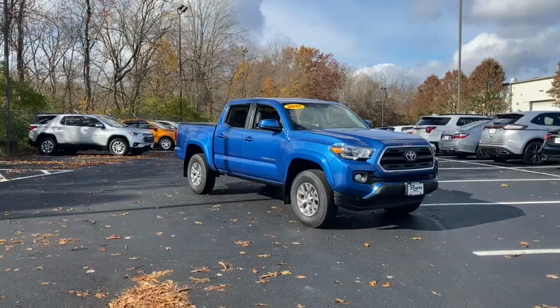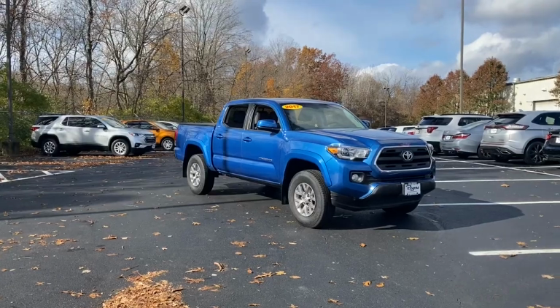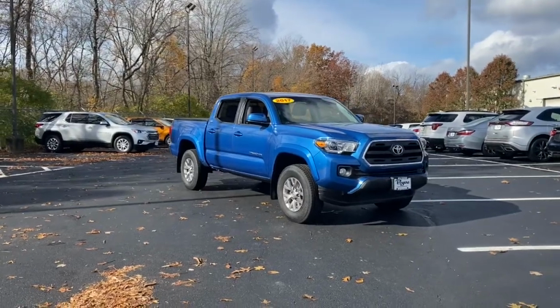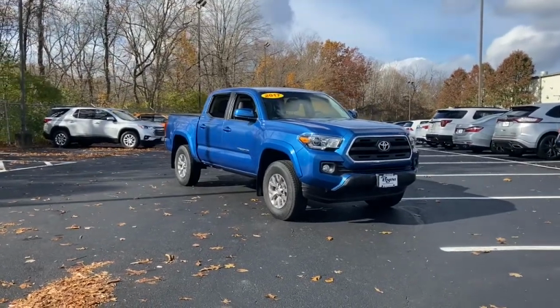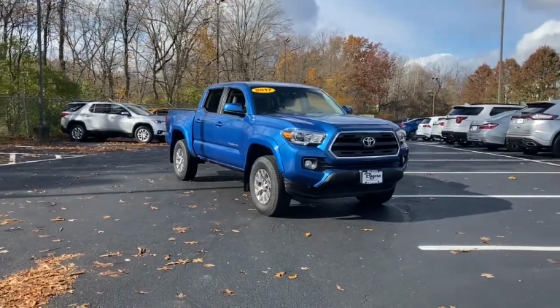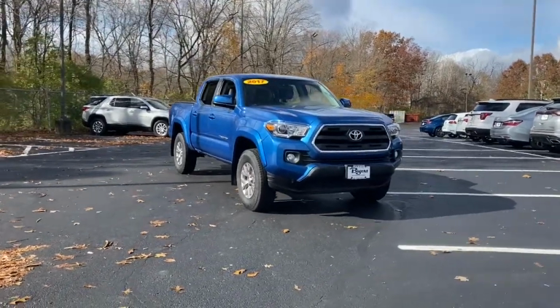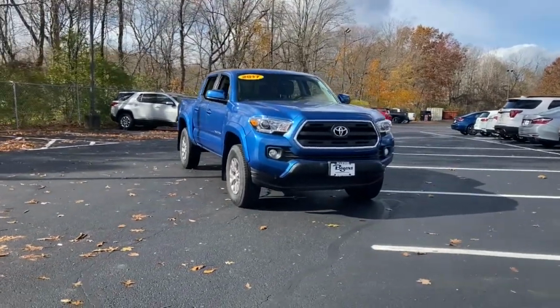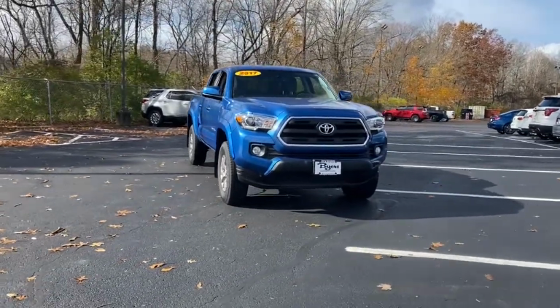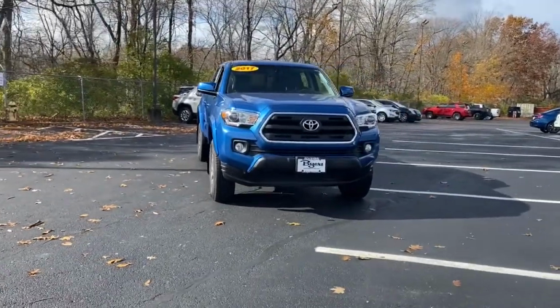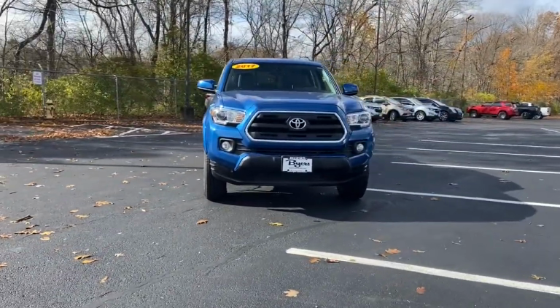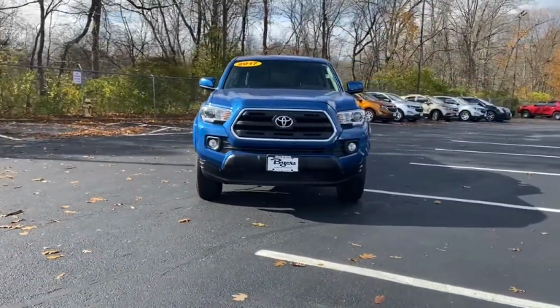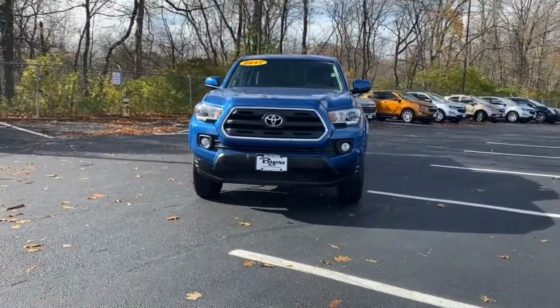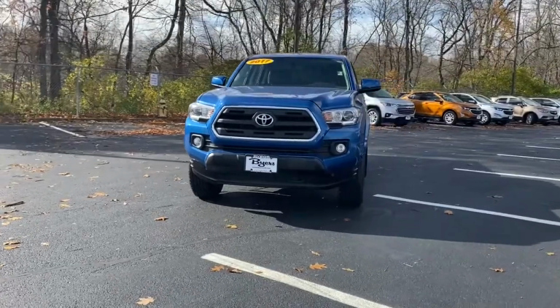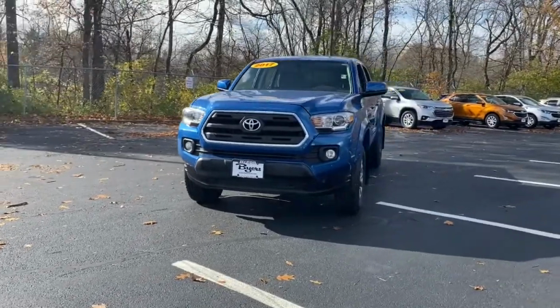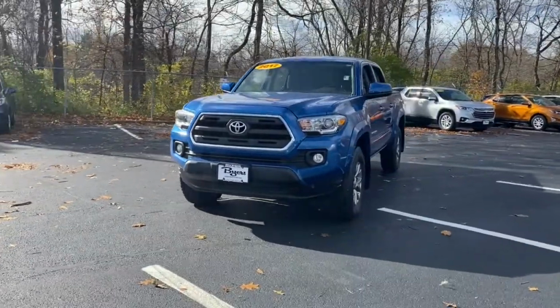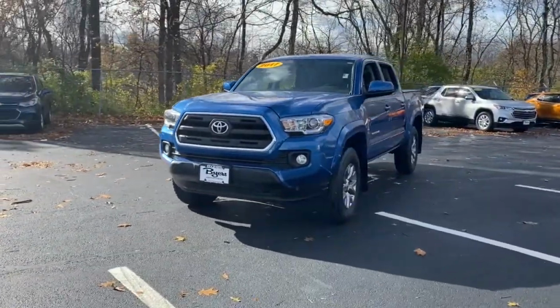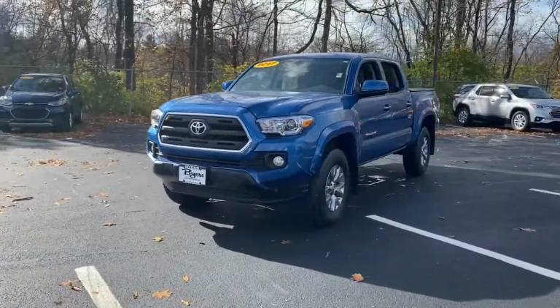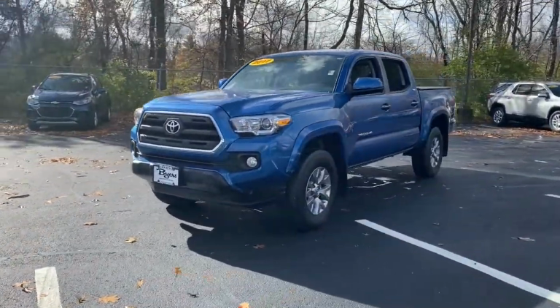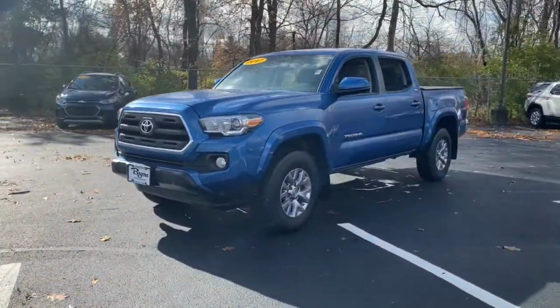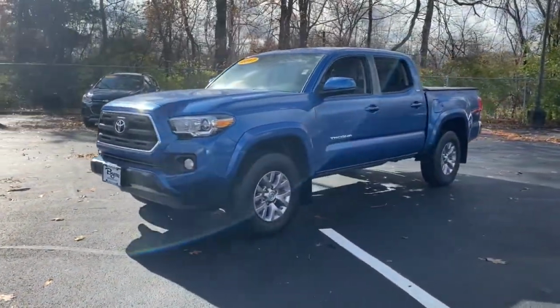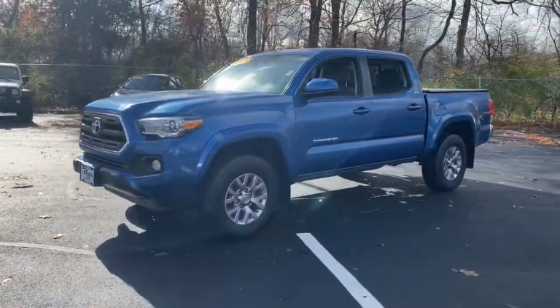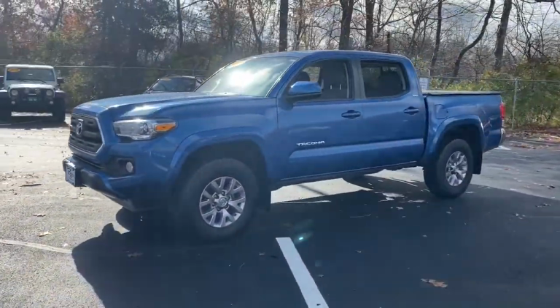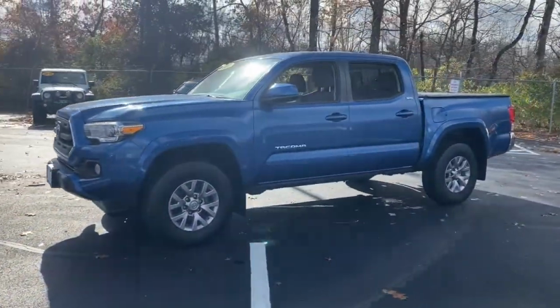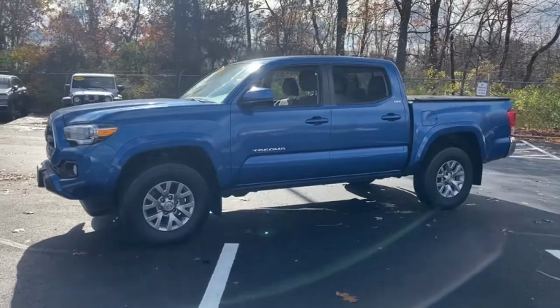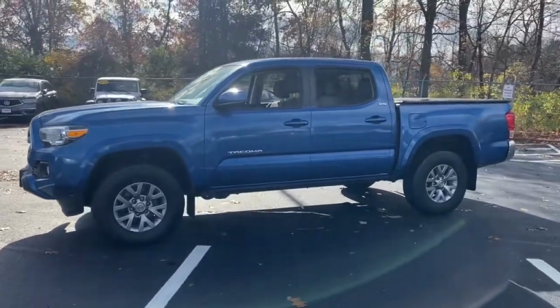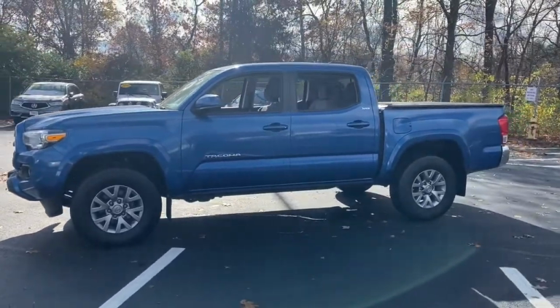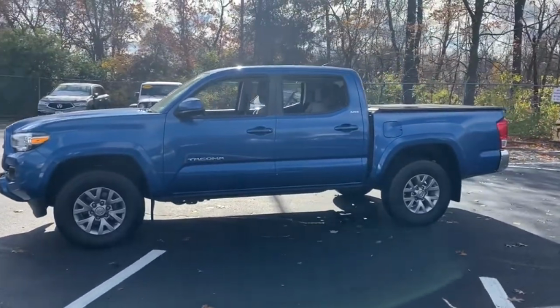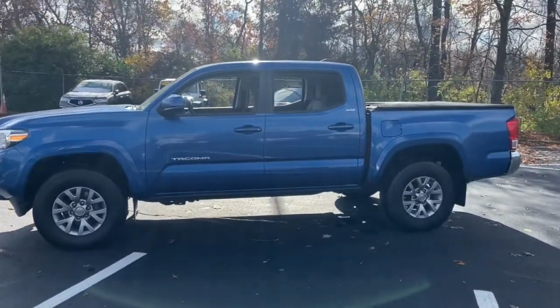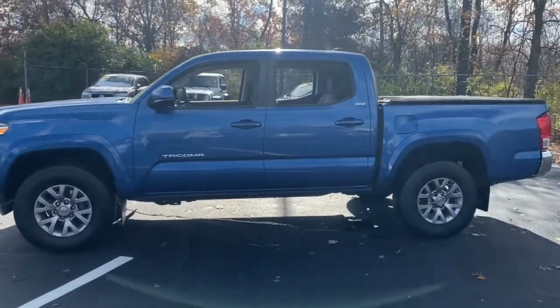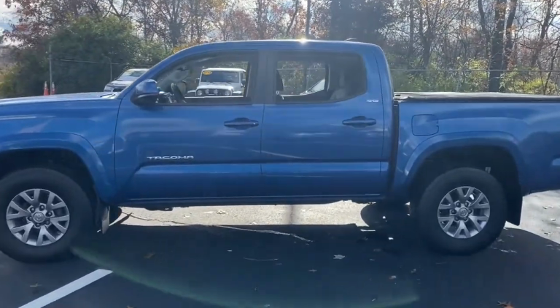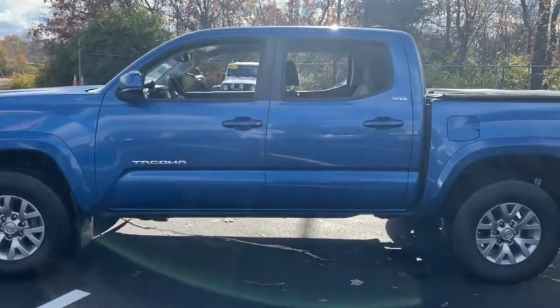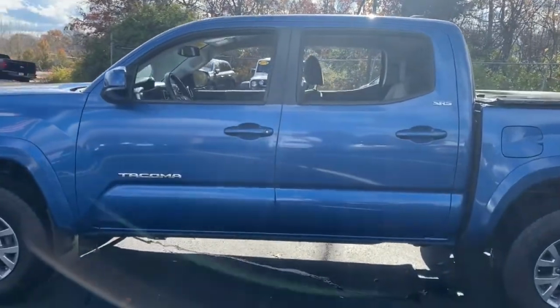Get a feel for the 2017 Toyota Tacoma. With less than 80,000 miles on the odometer, this vehicle provides excellent value. Here's an iconic Toyota Tacoma that's ready for work or play.